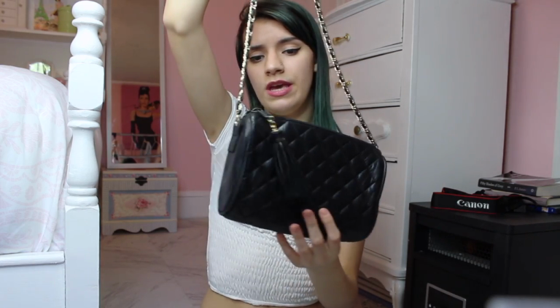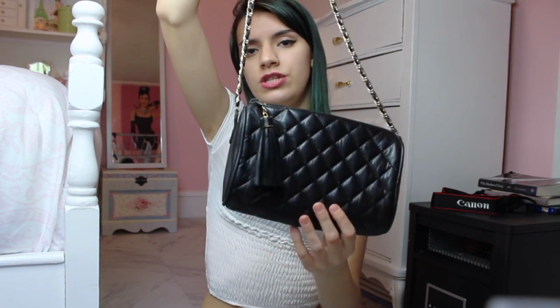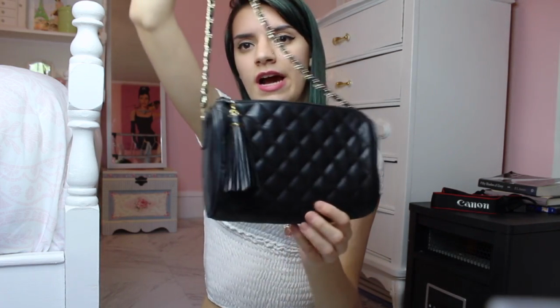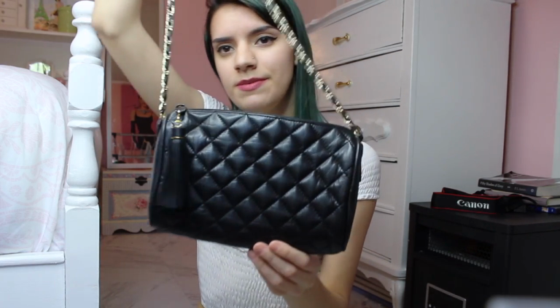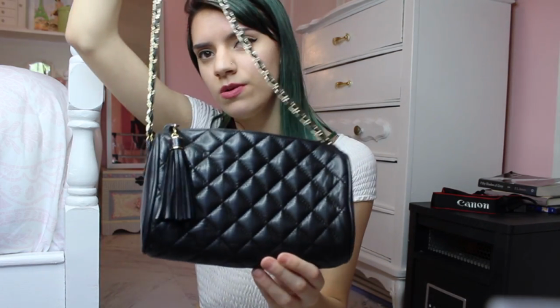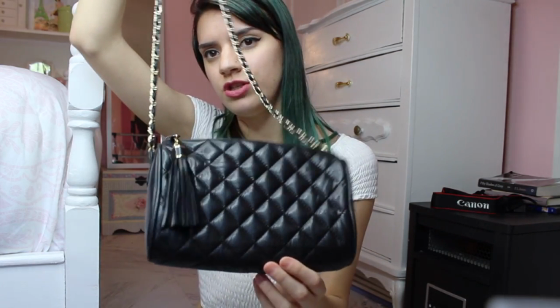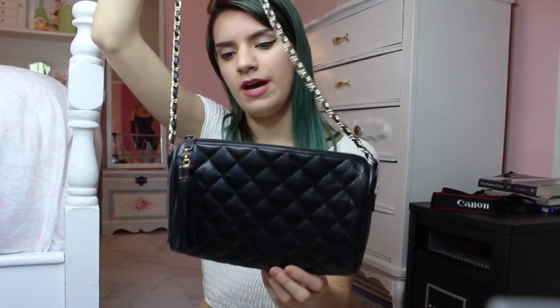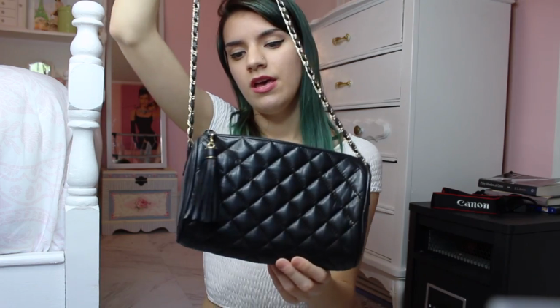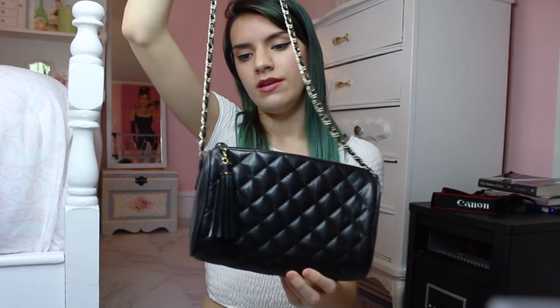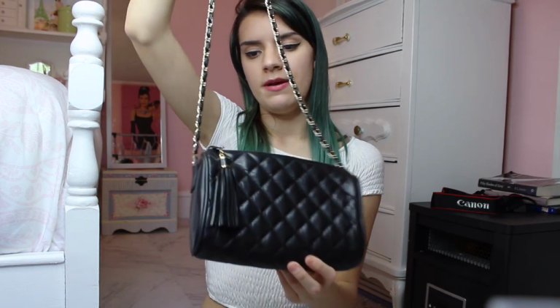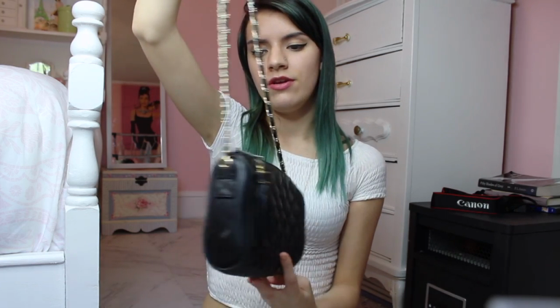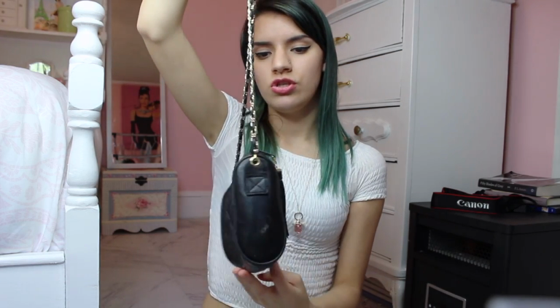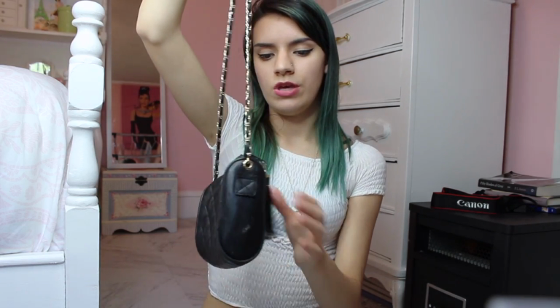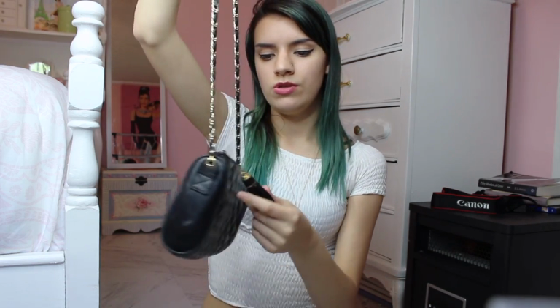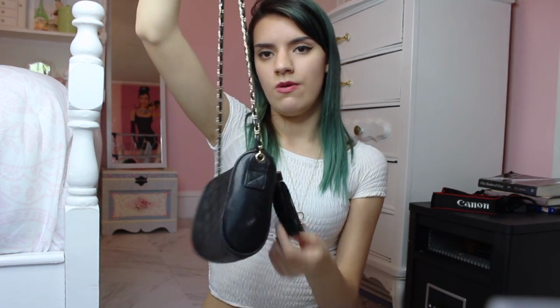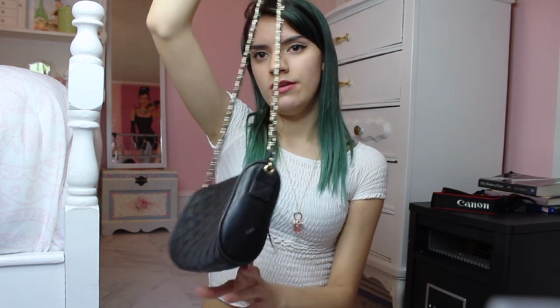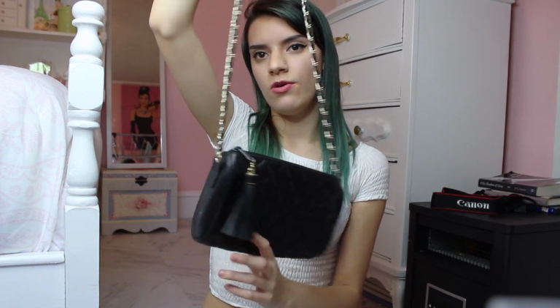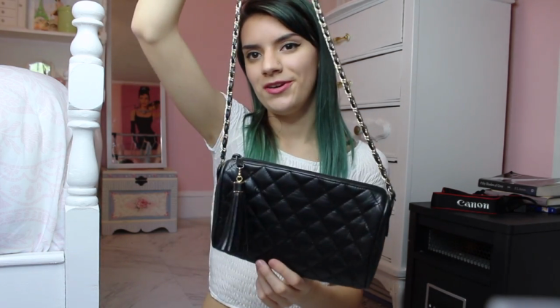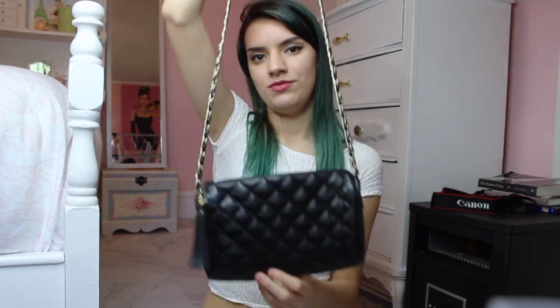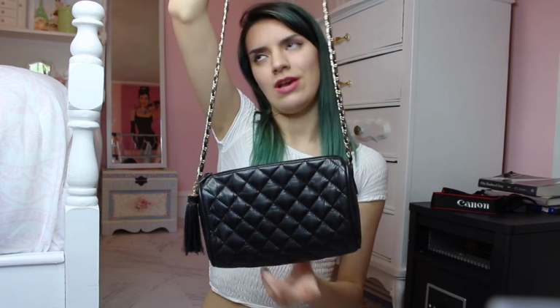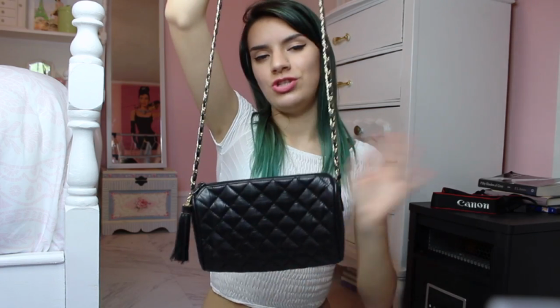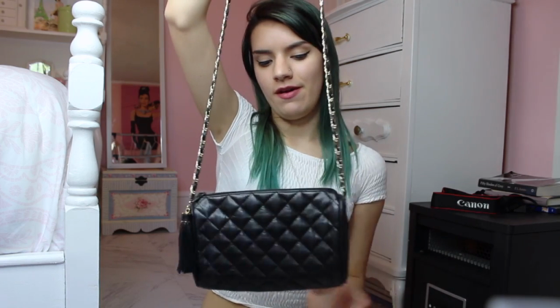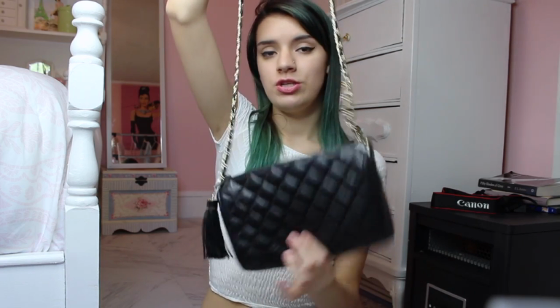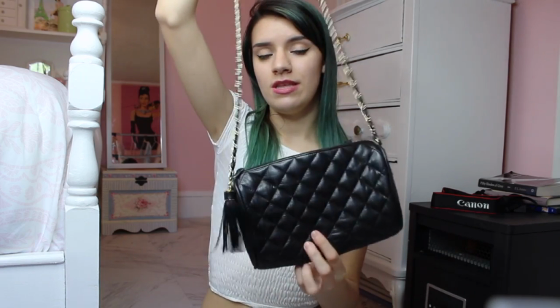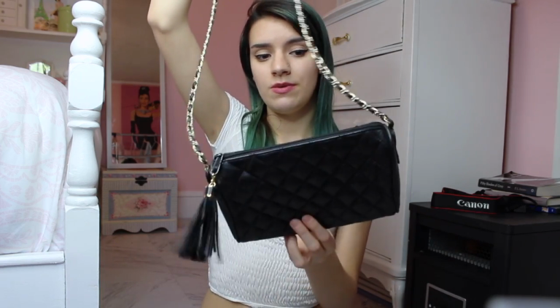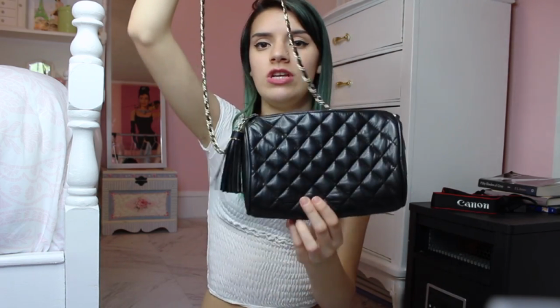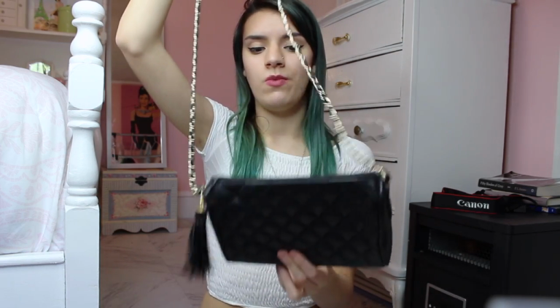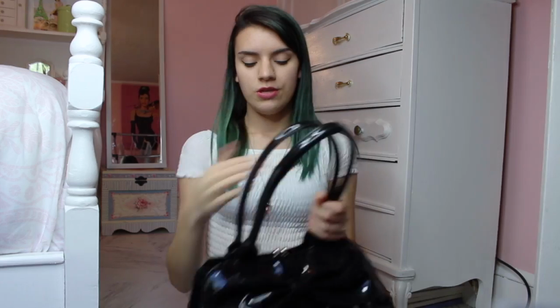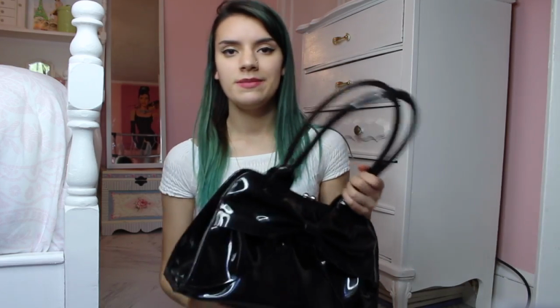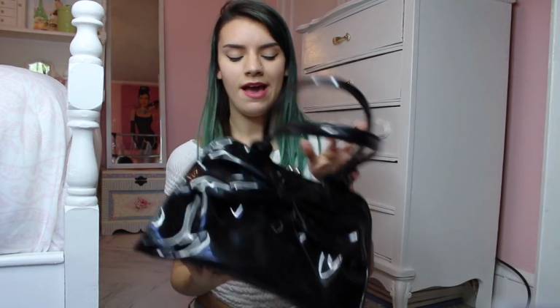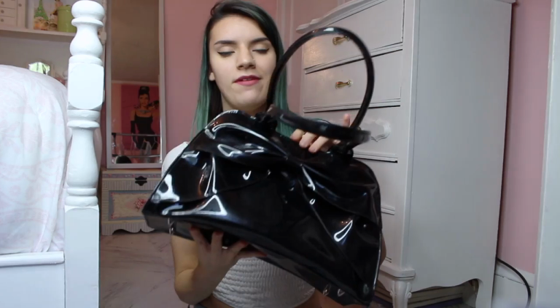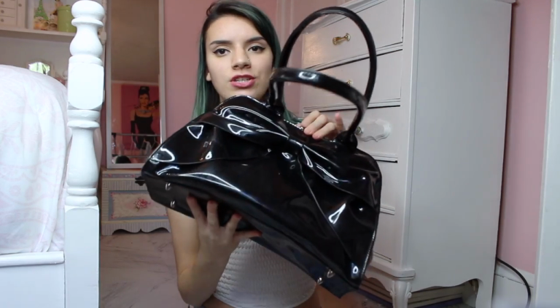Then this one my mom actually gave to me. It kind of reminds me of a quilted Chanel bag and I thought it was so cute, so I kind of stole it from her — she was like, 'Oh, you can just have it.' She has this one and another one in white.